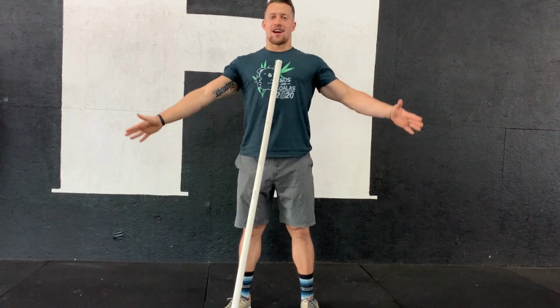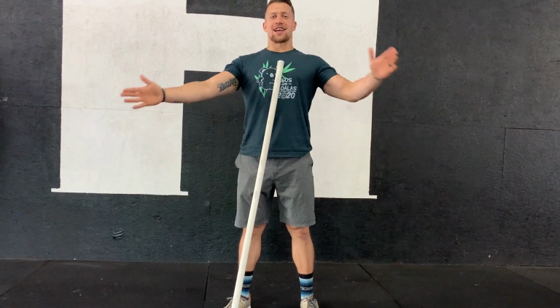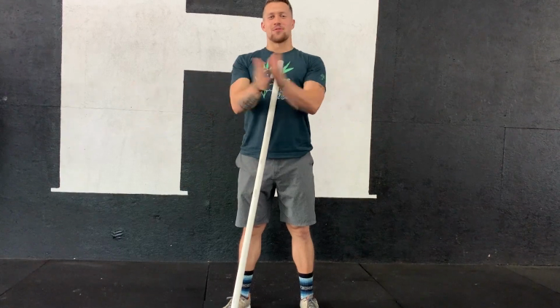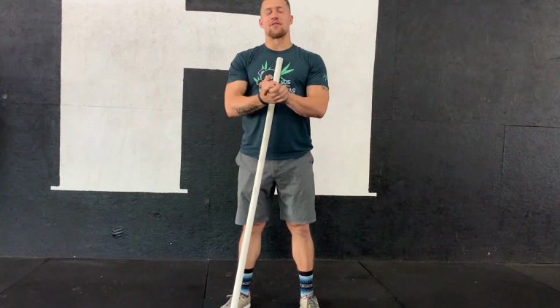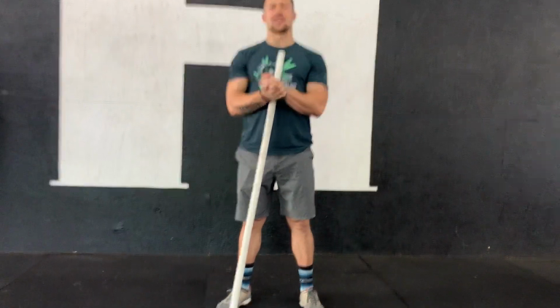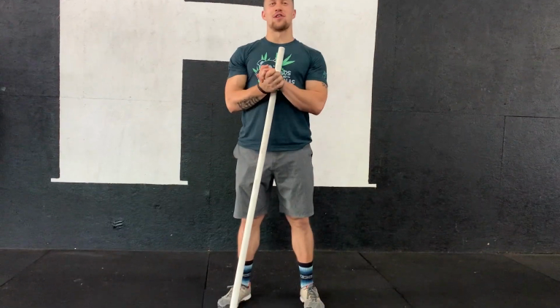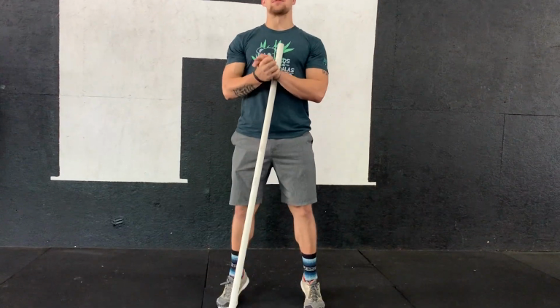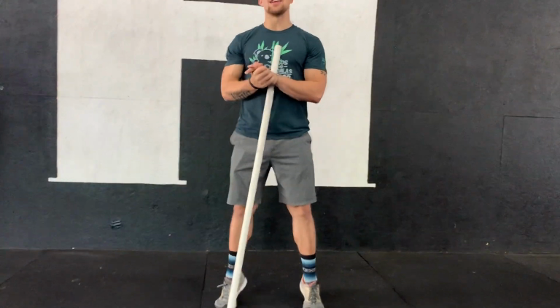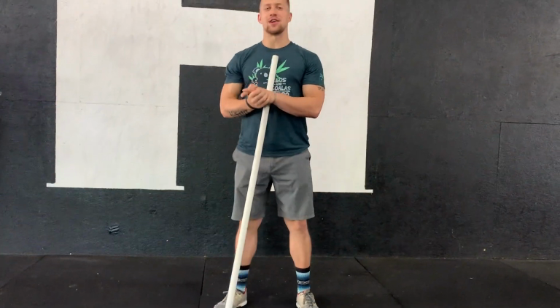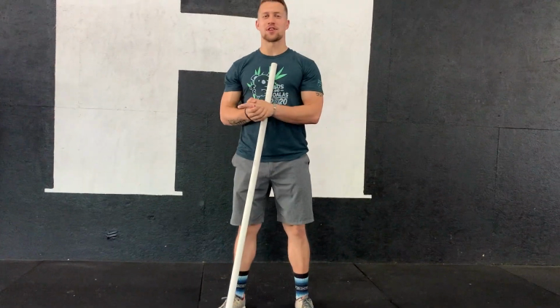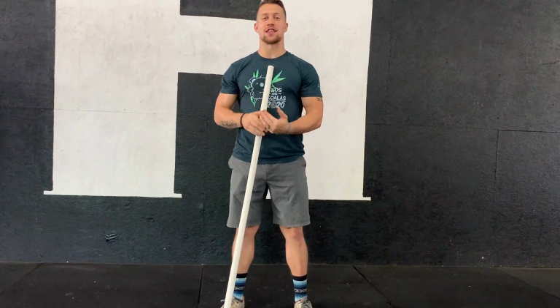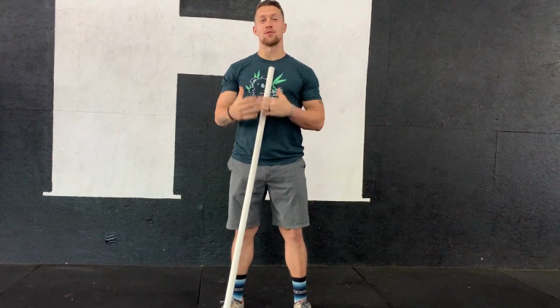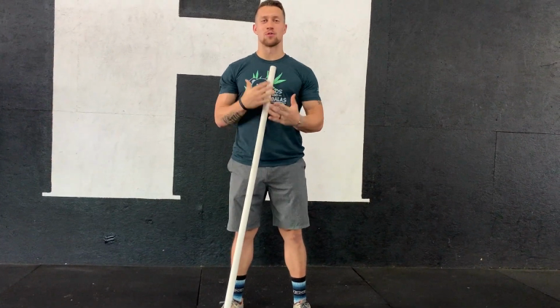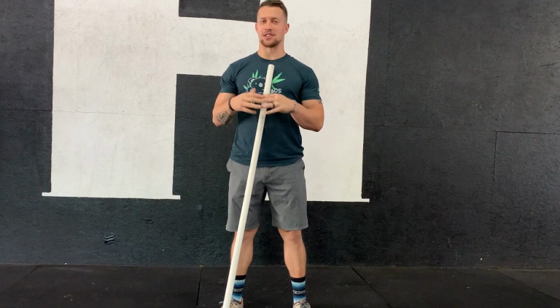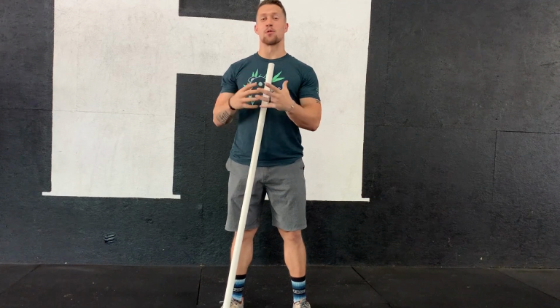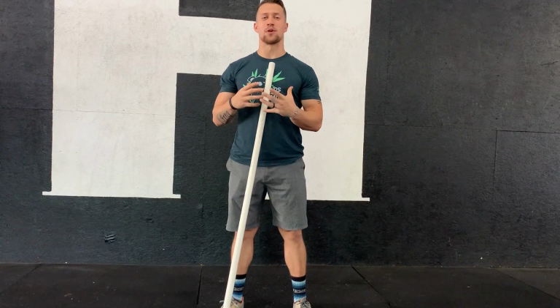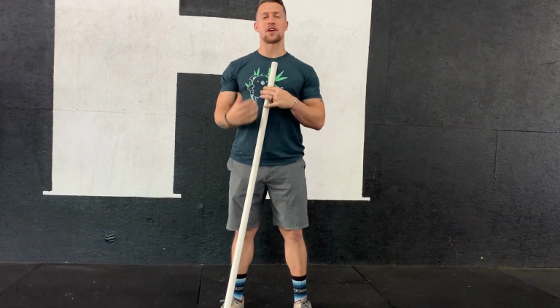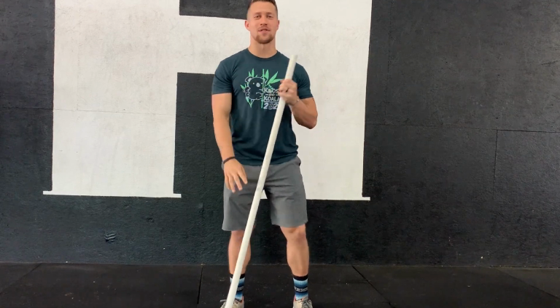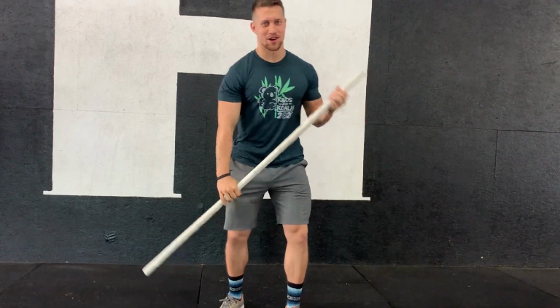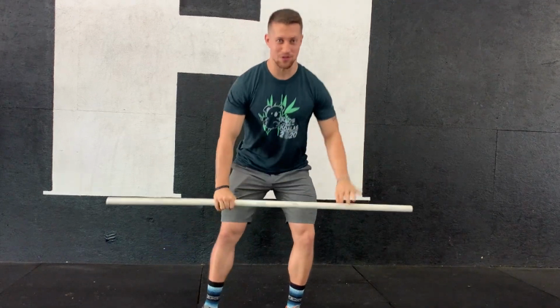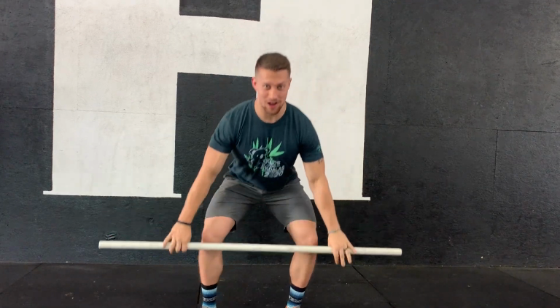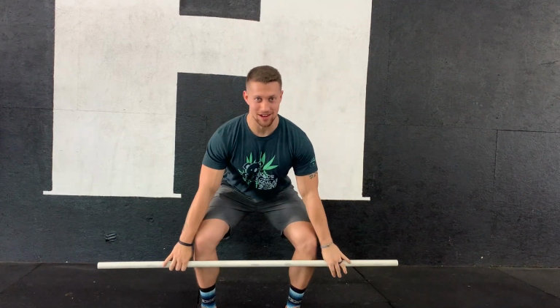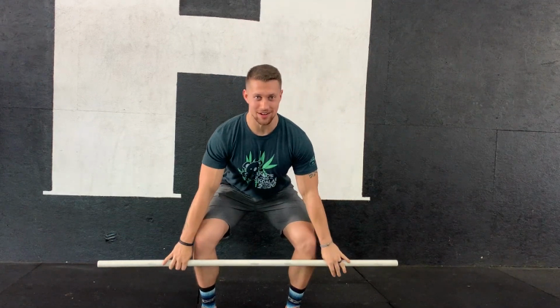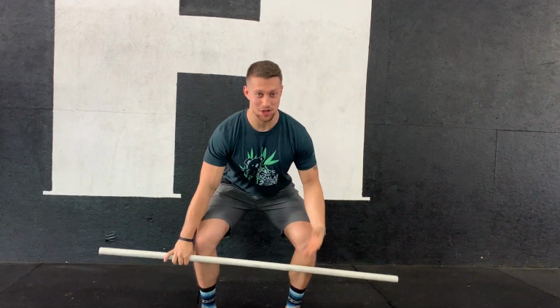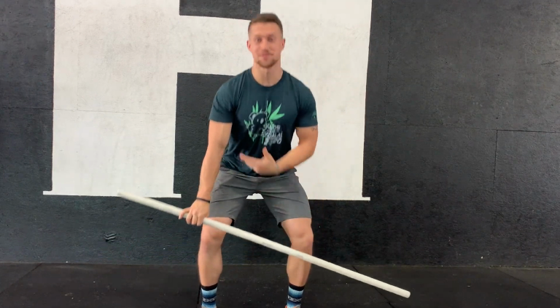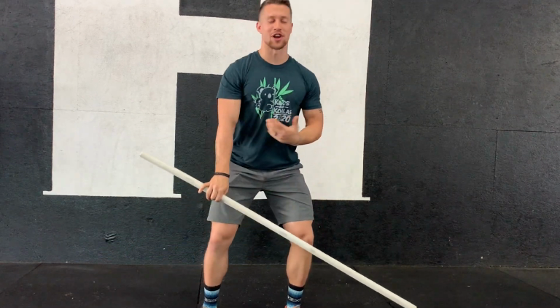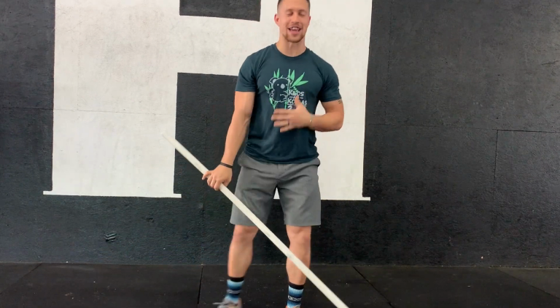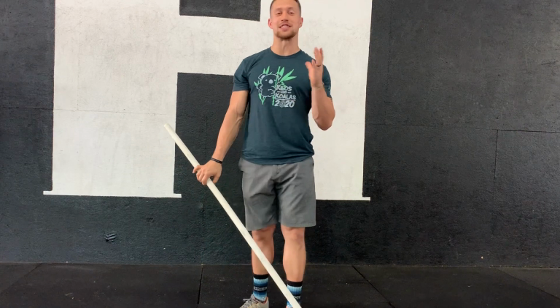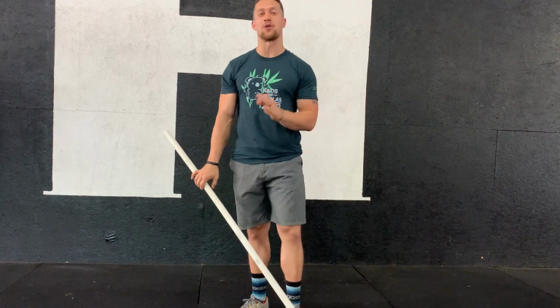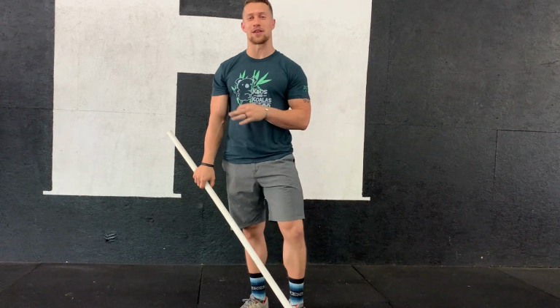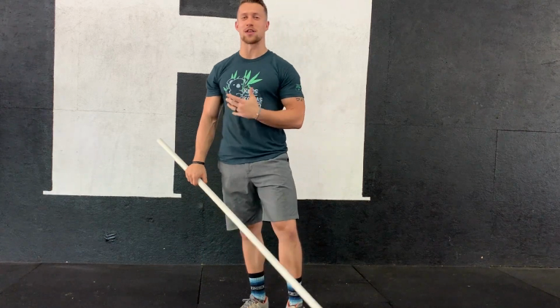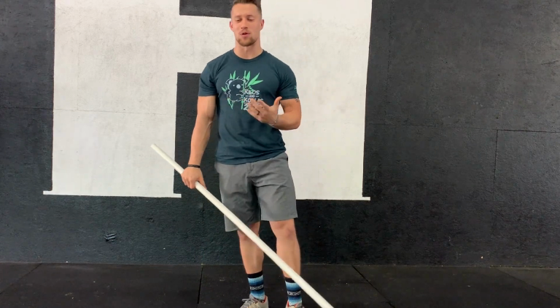Alright guys, so we're obviously asking you all for some technique videos to see what we're working with. We've got a lot of videos that are kind of straight on, head-on, which is awesome — it's great — but I can't really see a whole lot of your body.